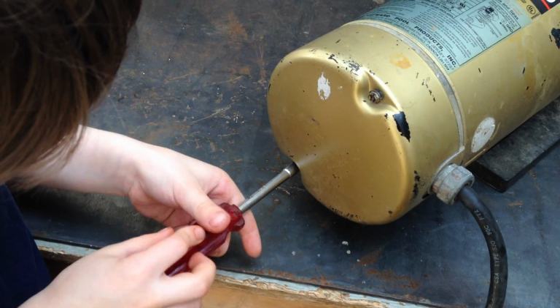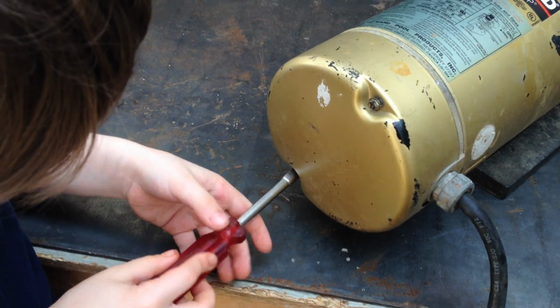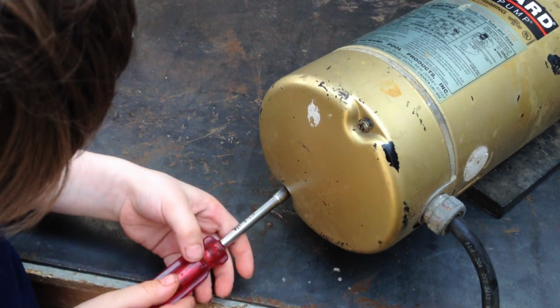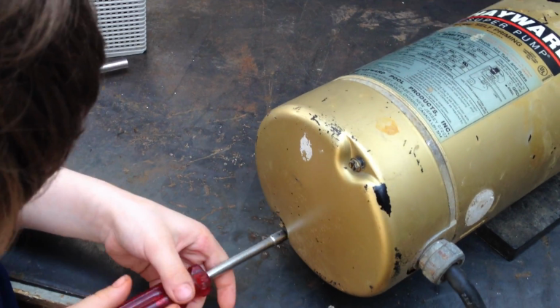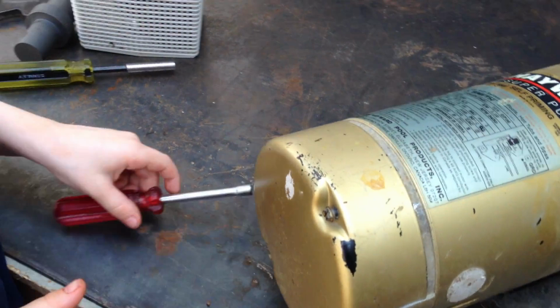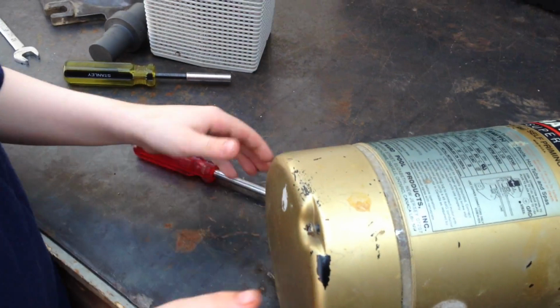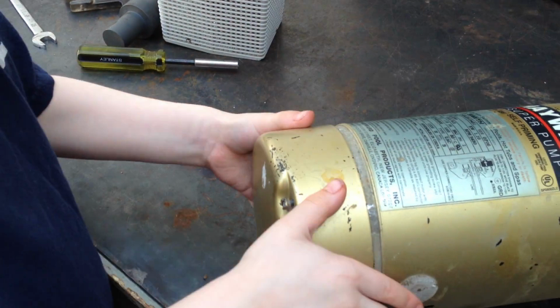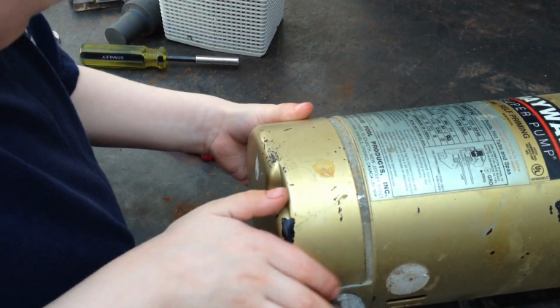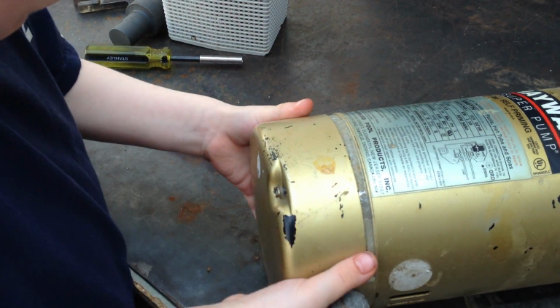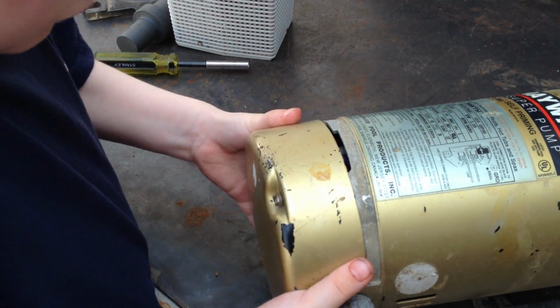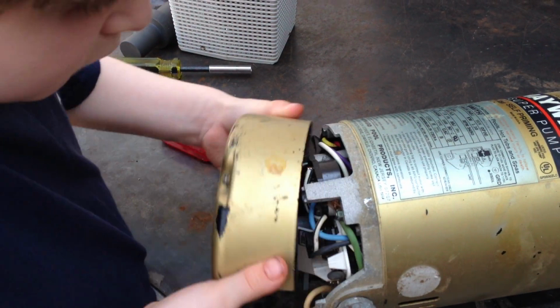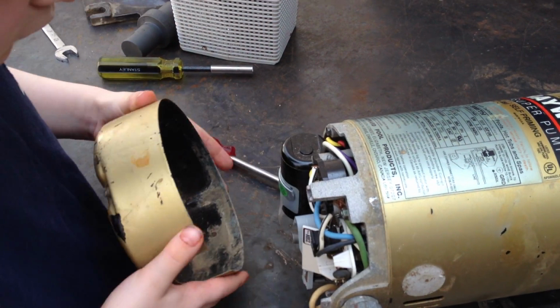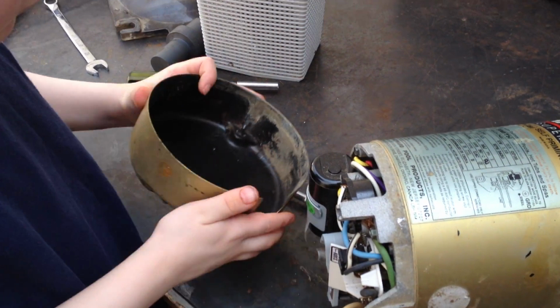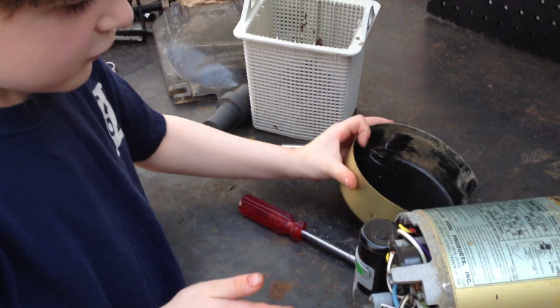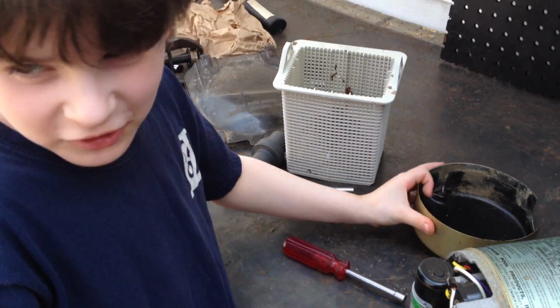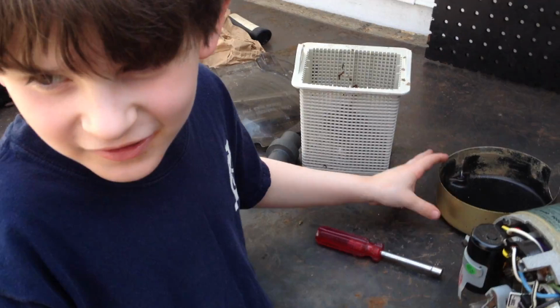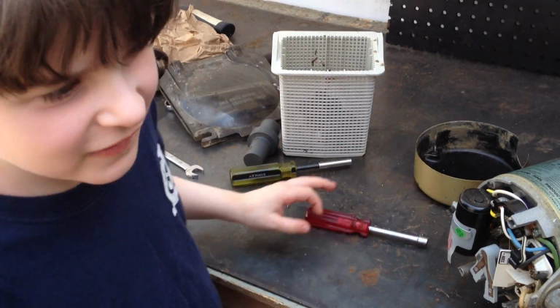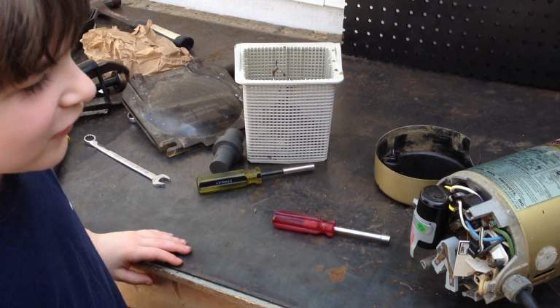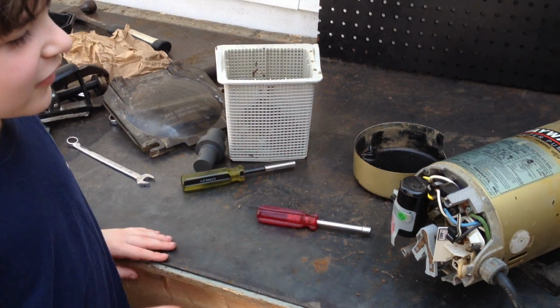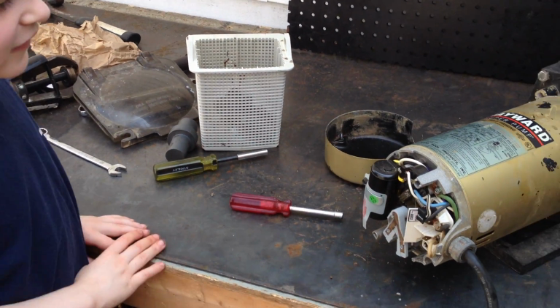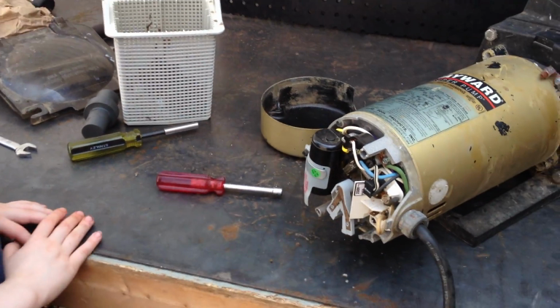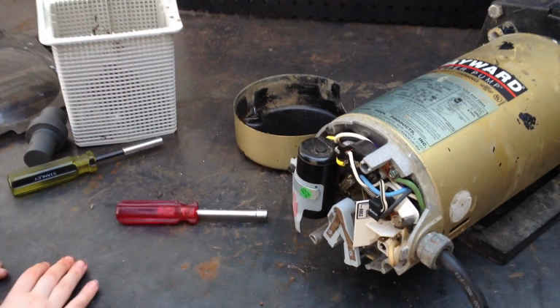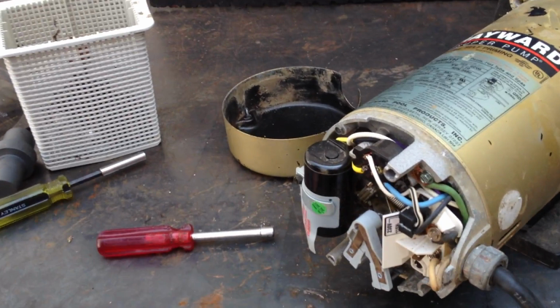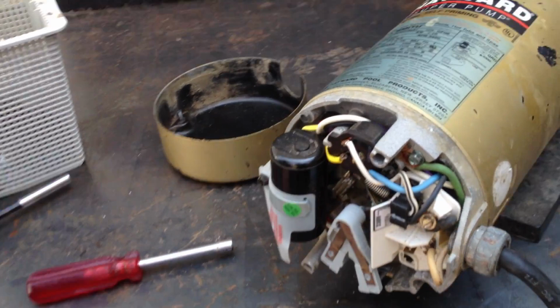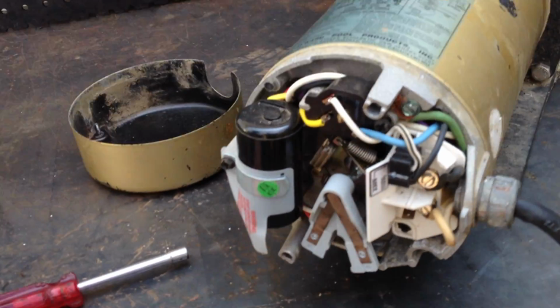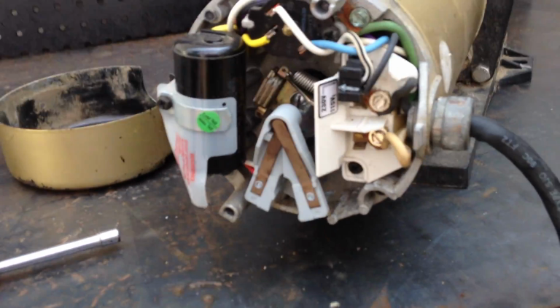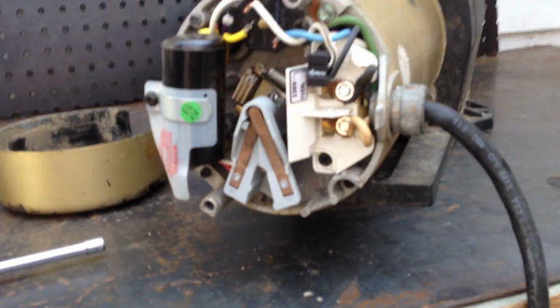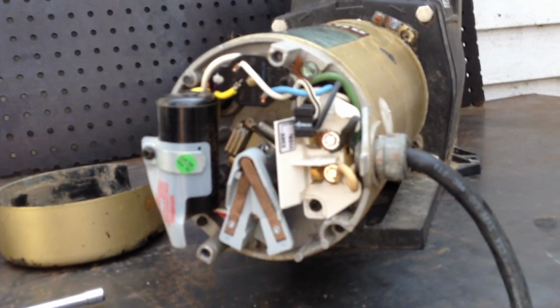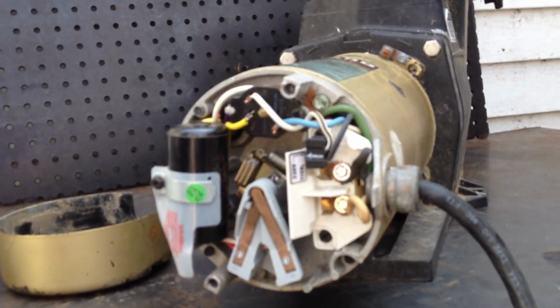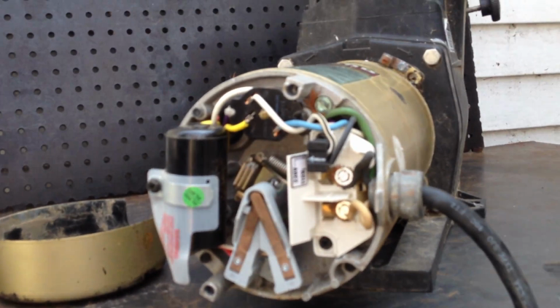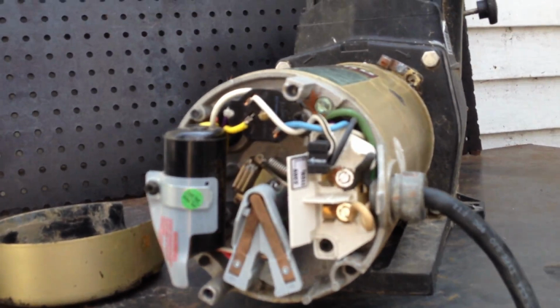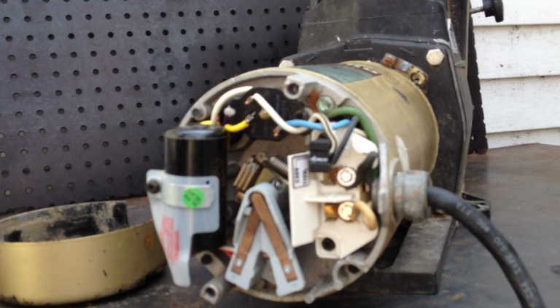Perfect. Now we're going to give that one more try and pull it off — and there you go, nice job. The back of the cover is off. Now you can see the capacitor, the motor switch, and all the other good stuff.